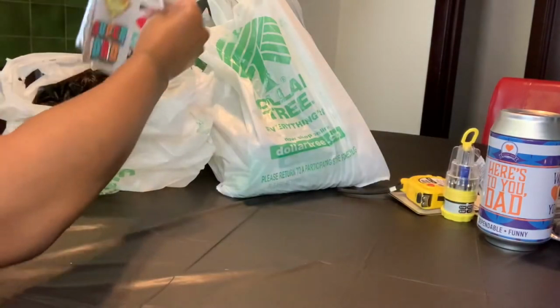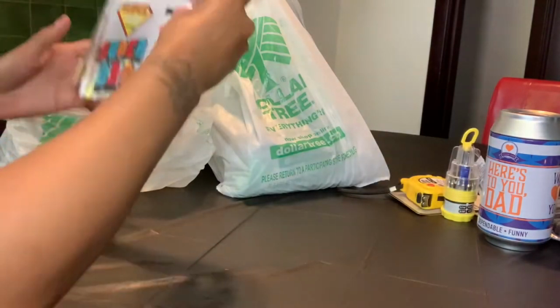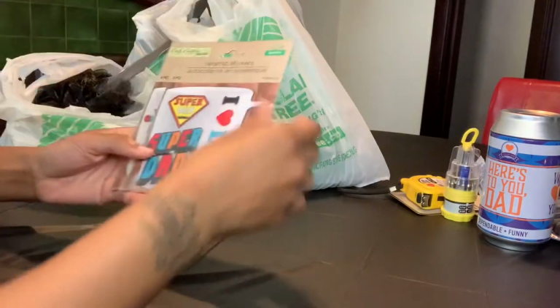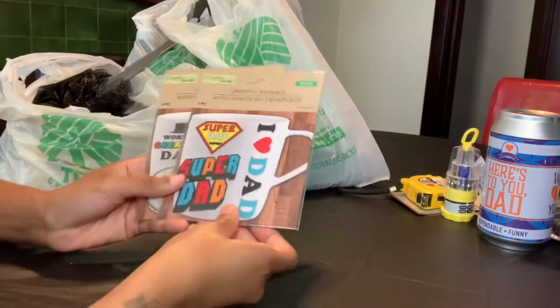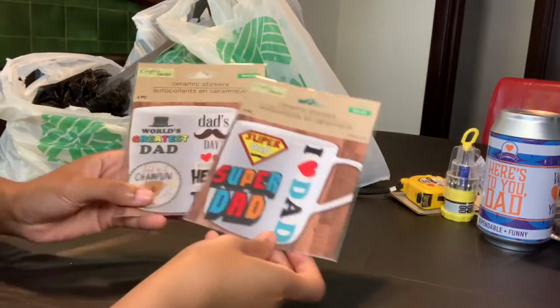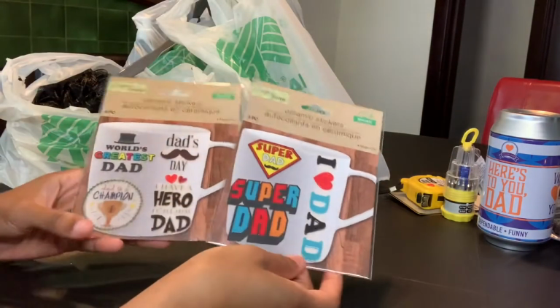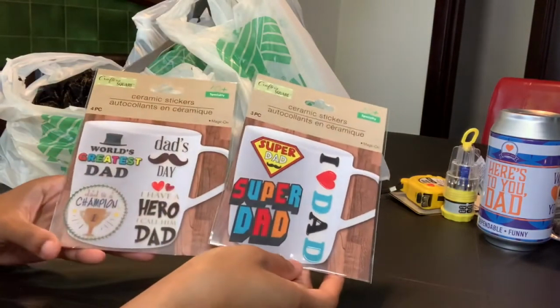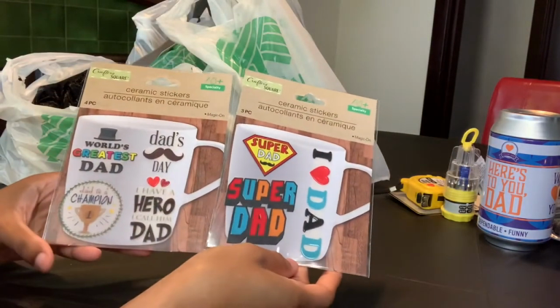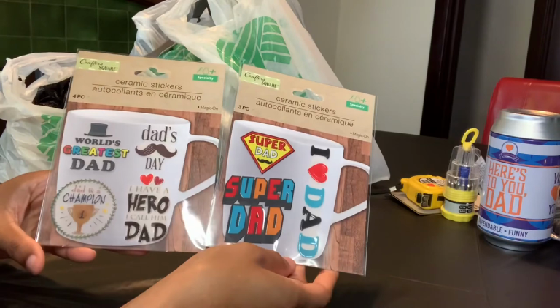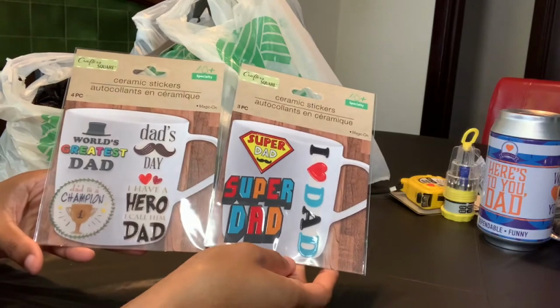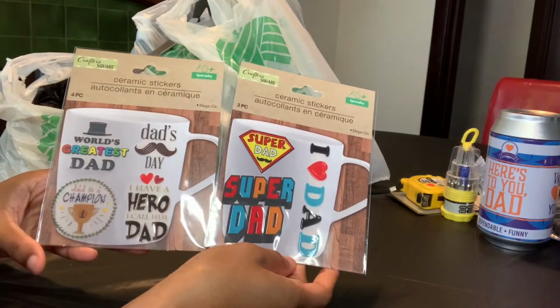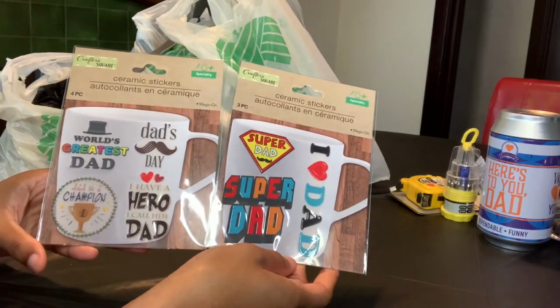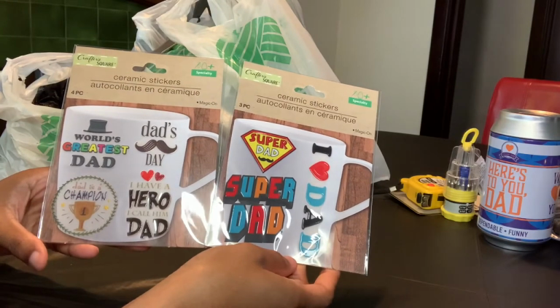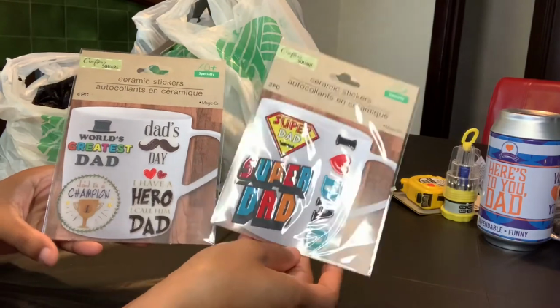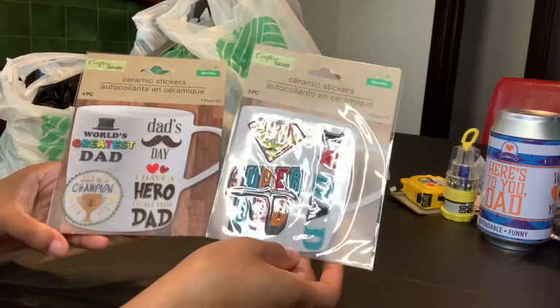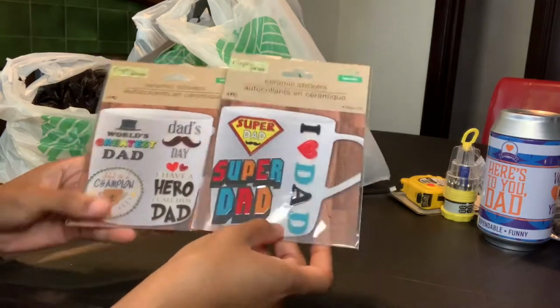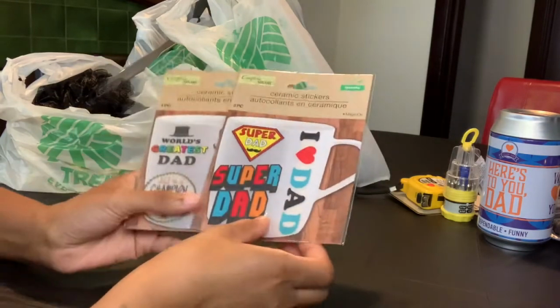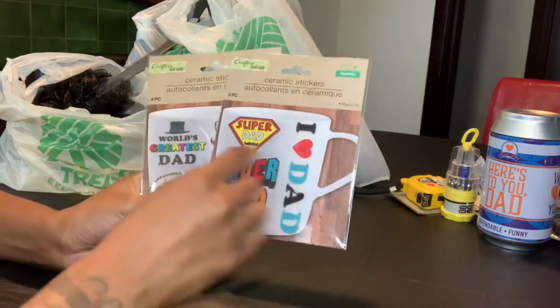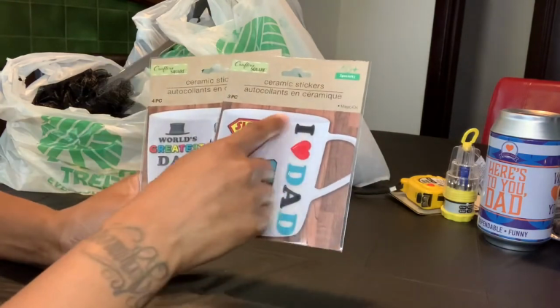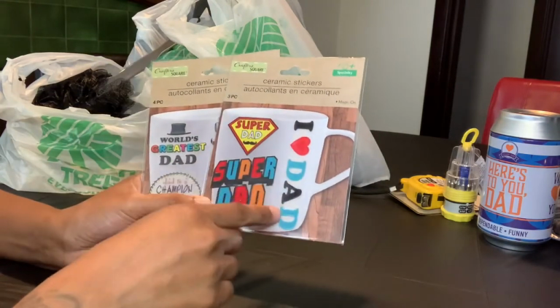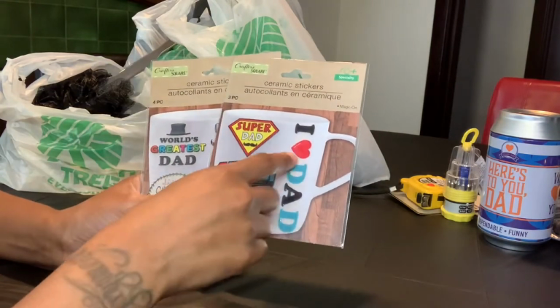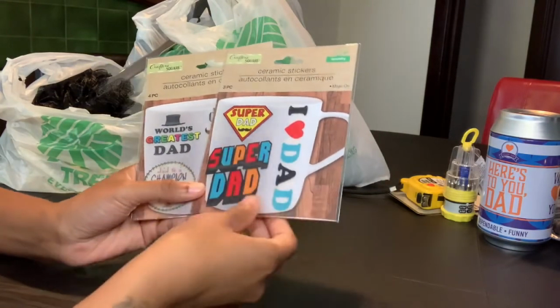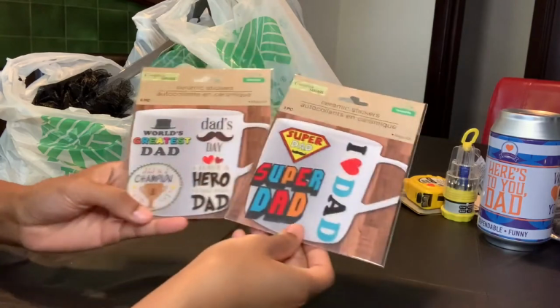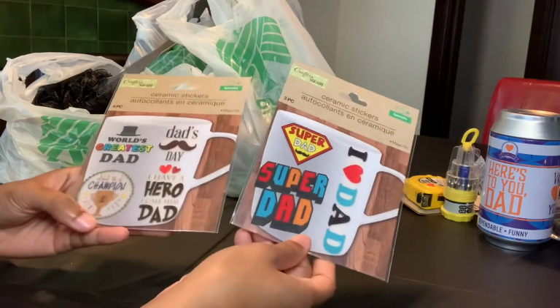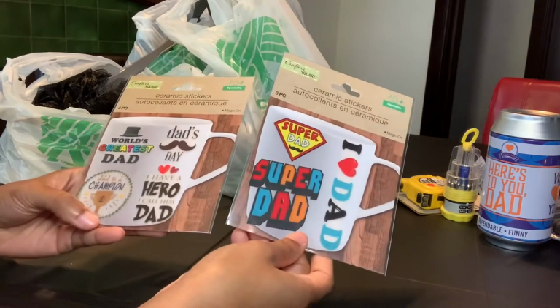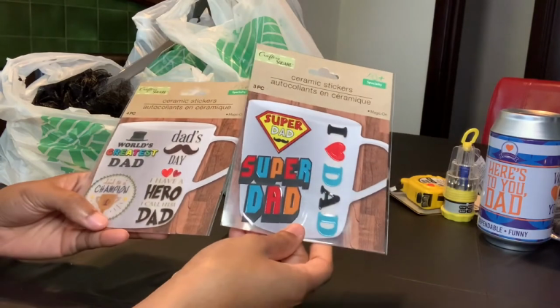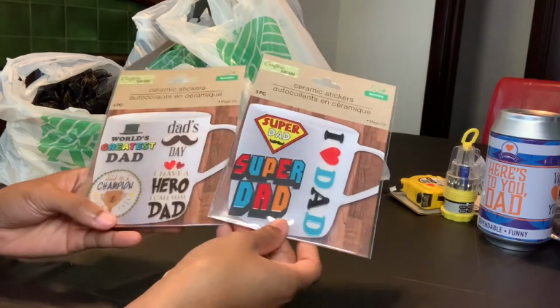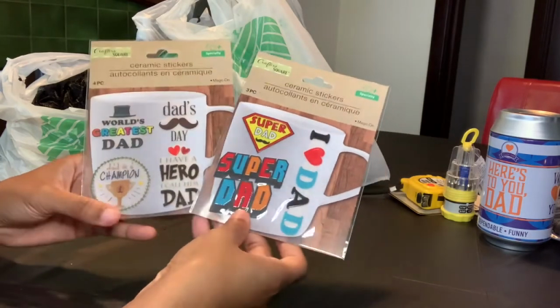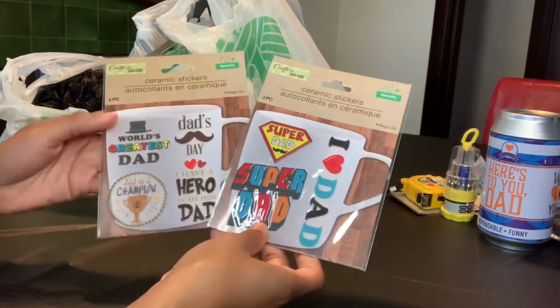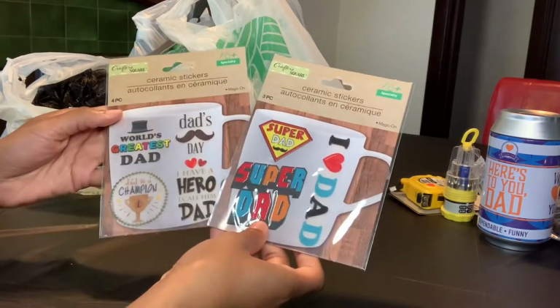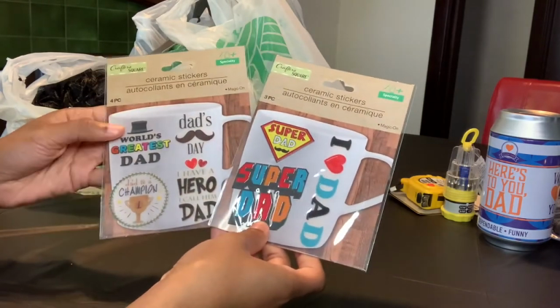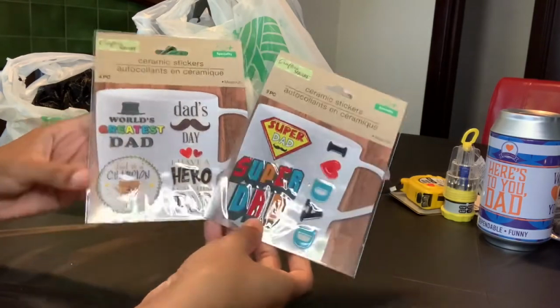These next items are these really neat ceramic stickers for coffee mugs. I probably won't use these until my dad's birthday to make him a really cool cup.